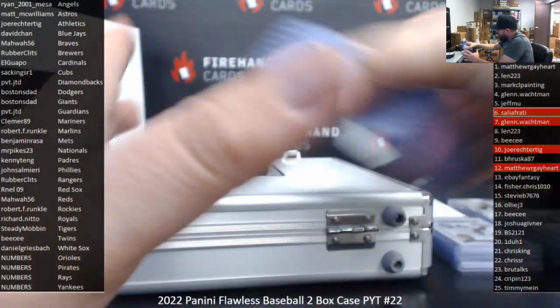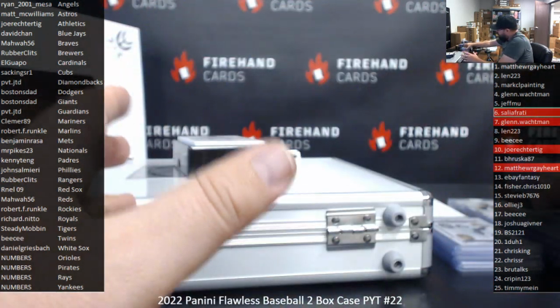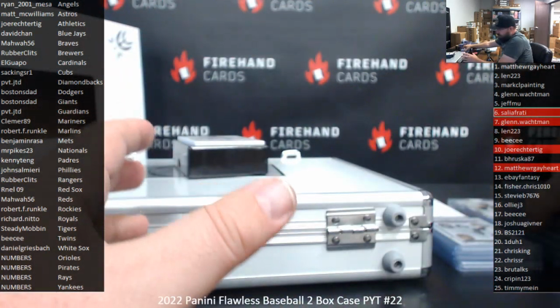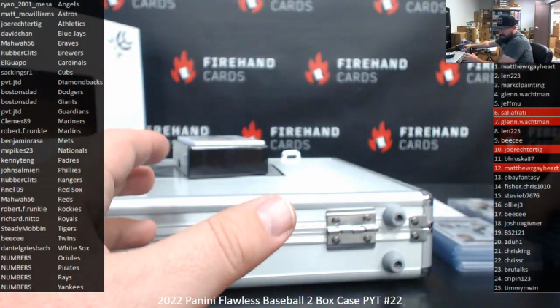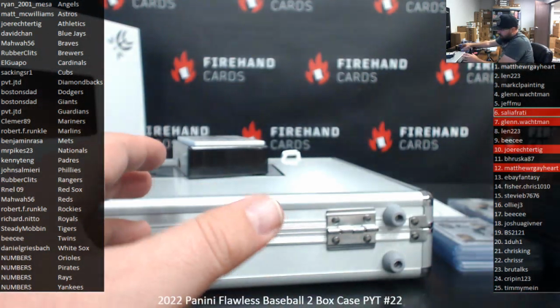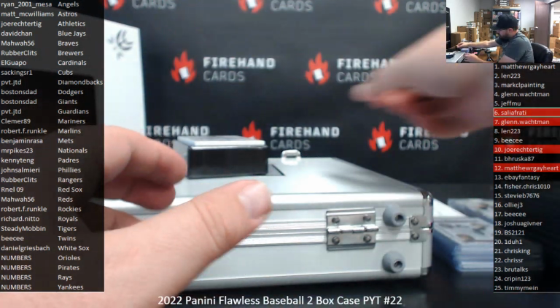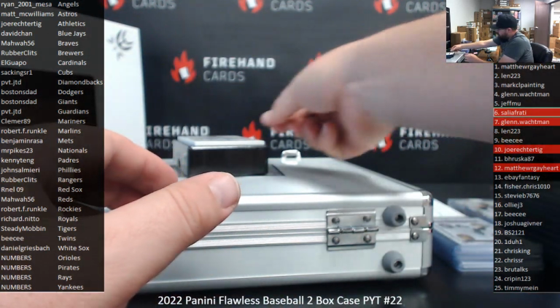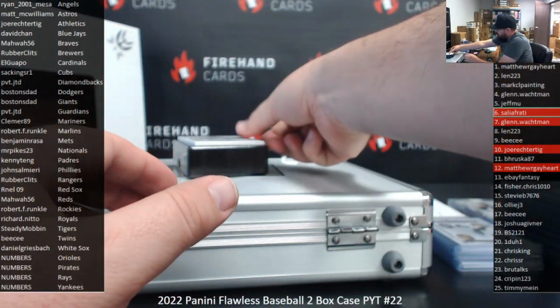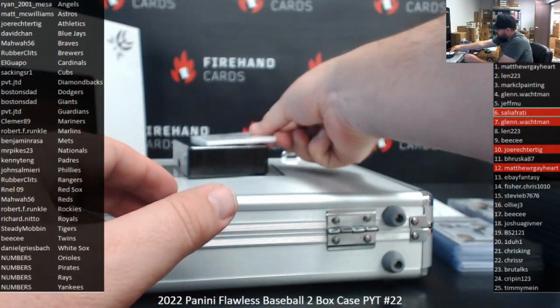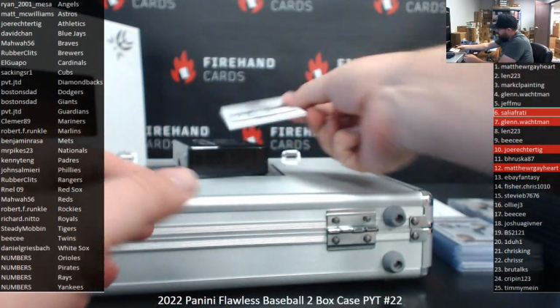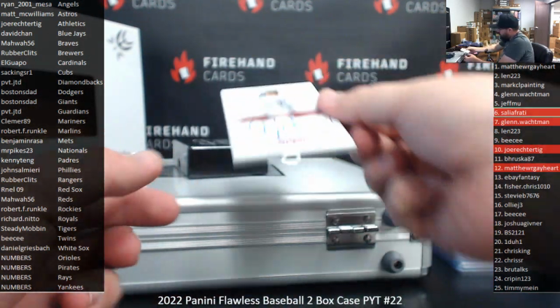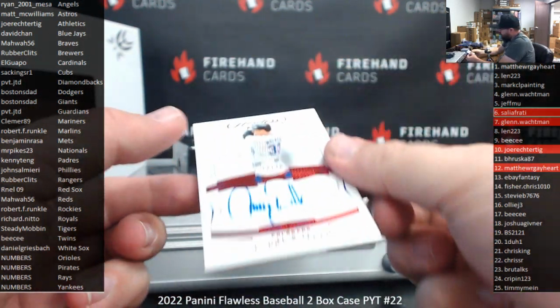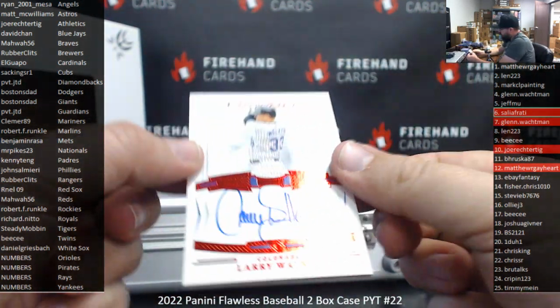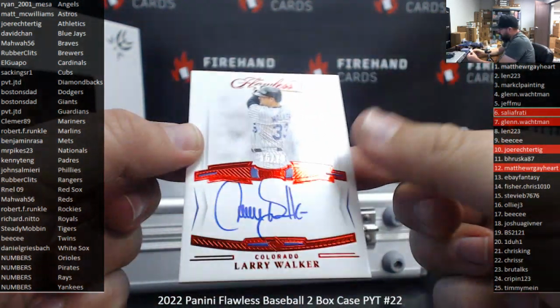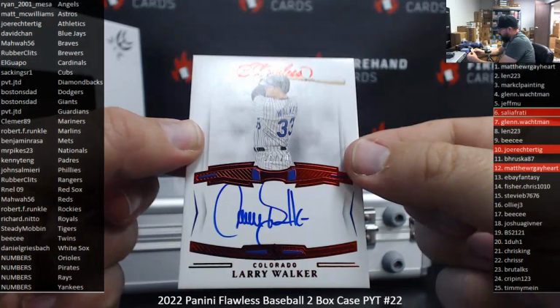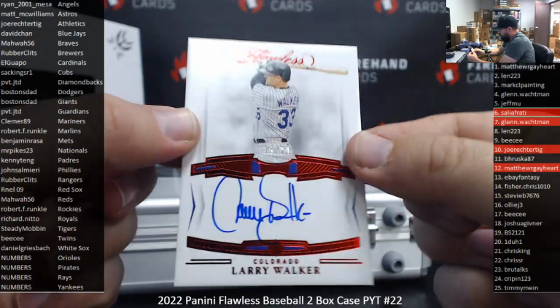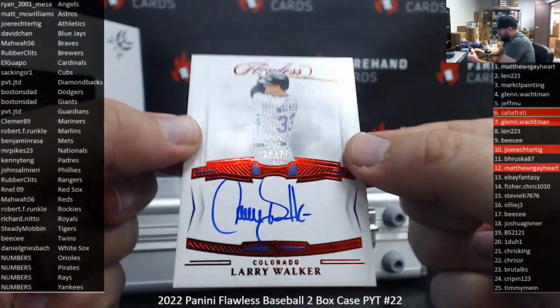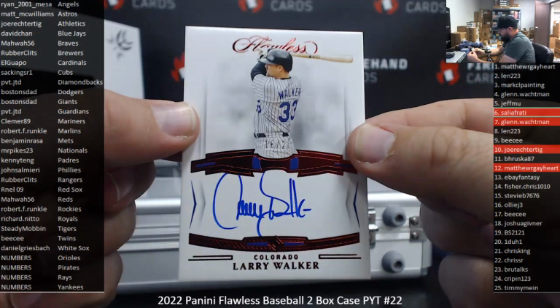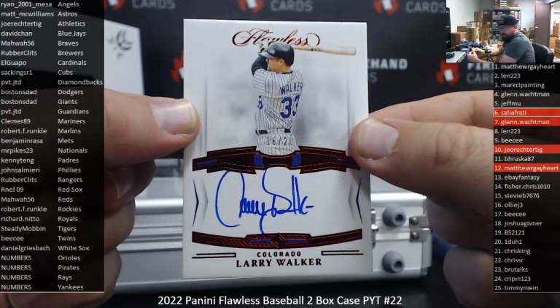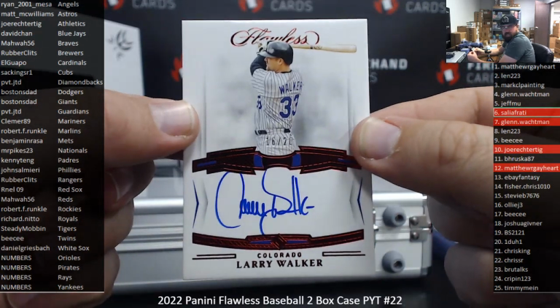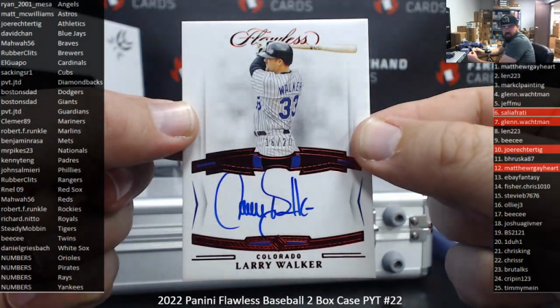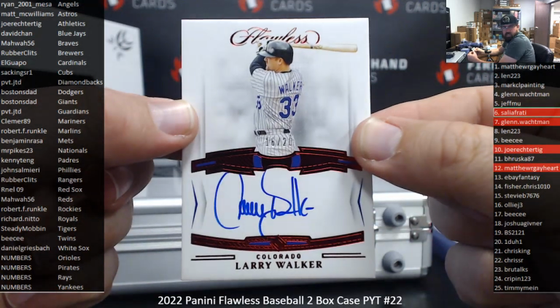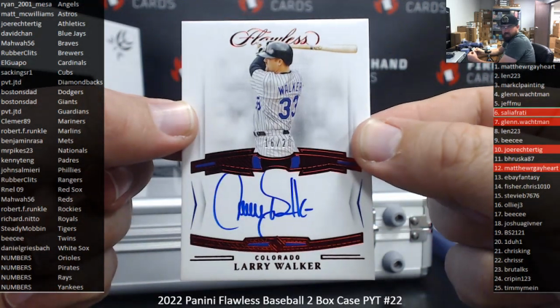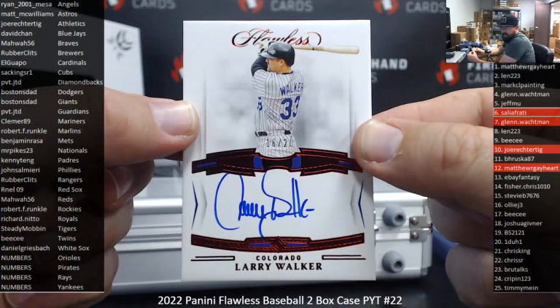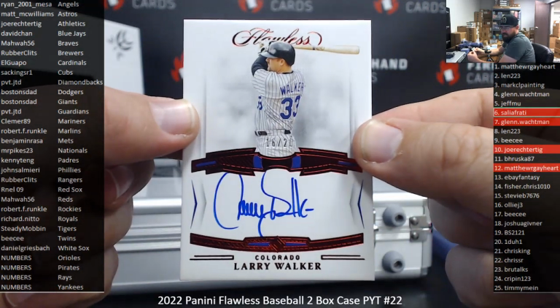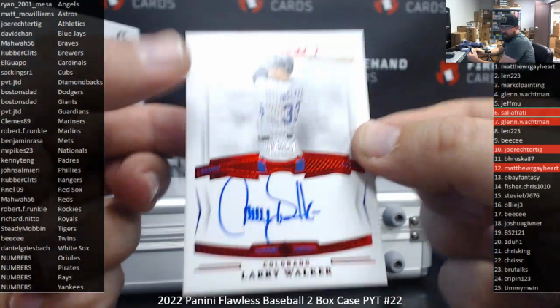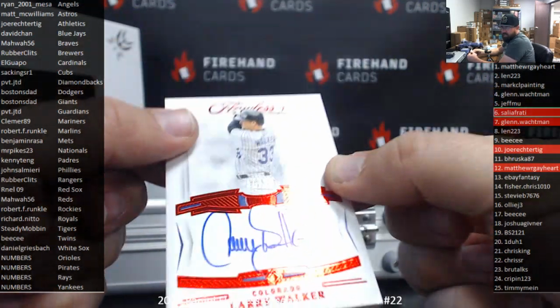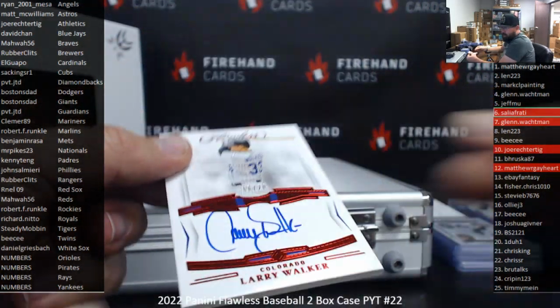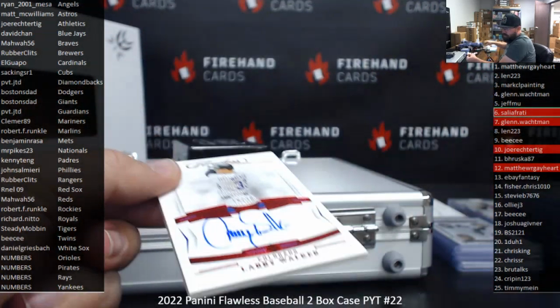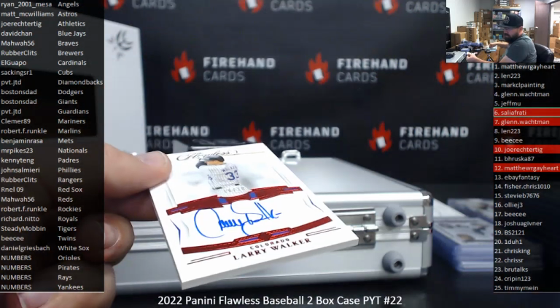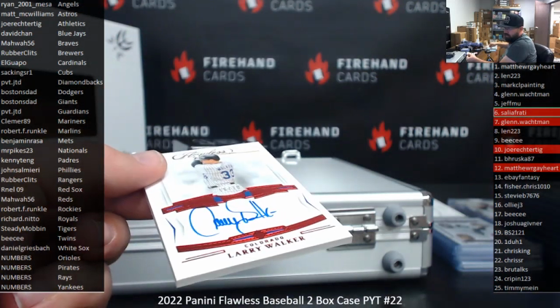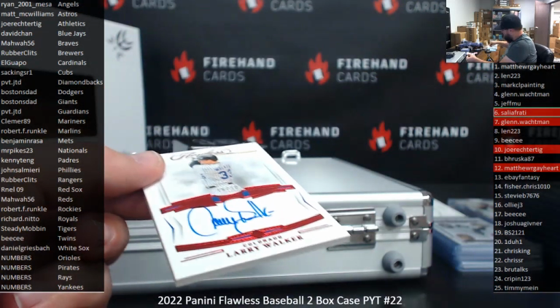Last non-slab card — Red Foil Auto number 20, Larry Walker, Rockies, 16-20. Robert F. Runkle, Rockies.